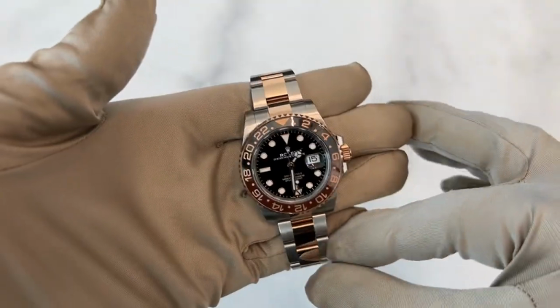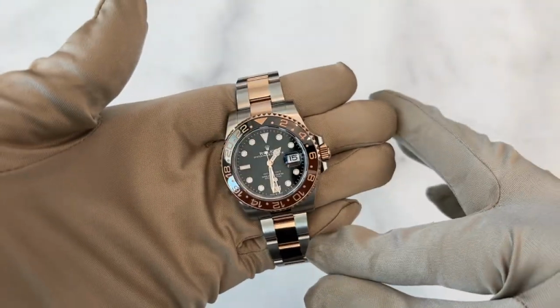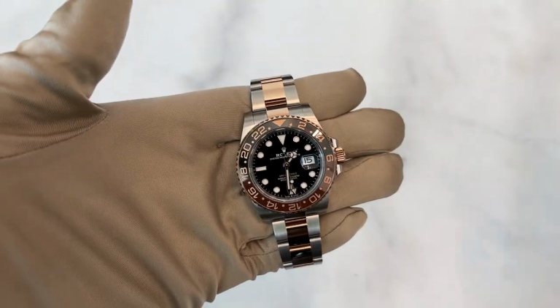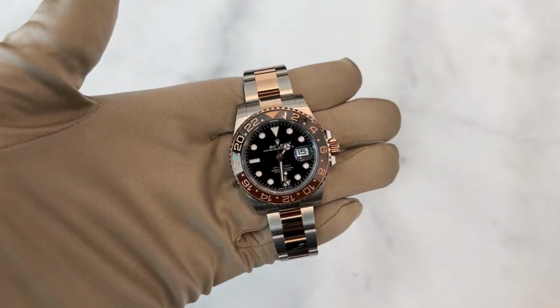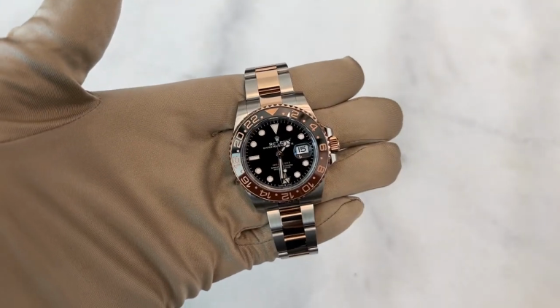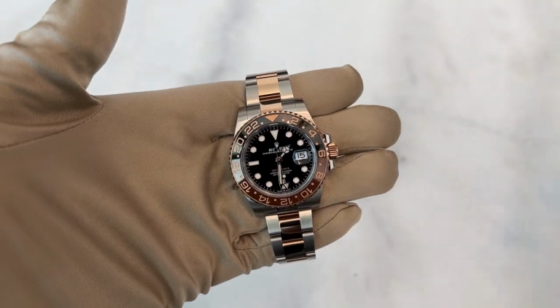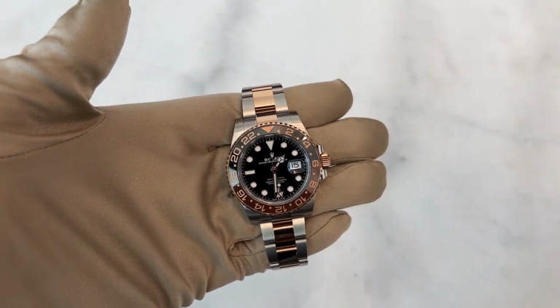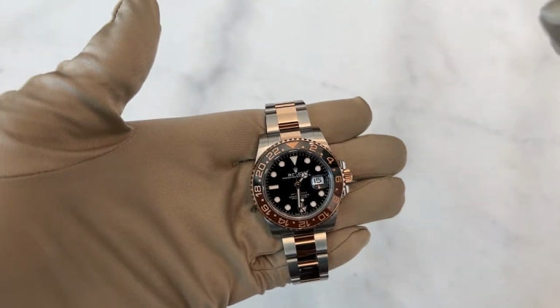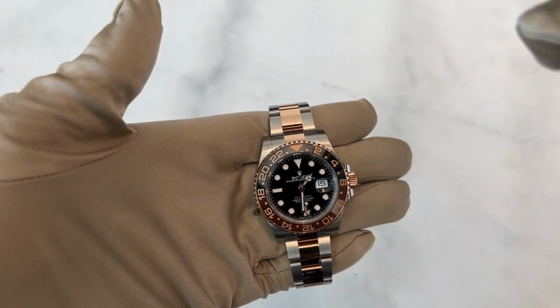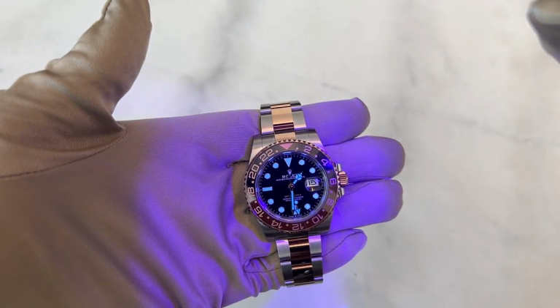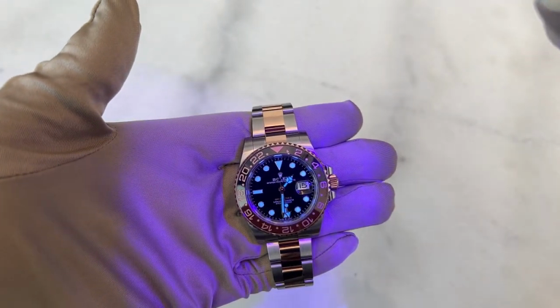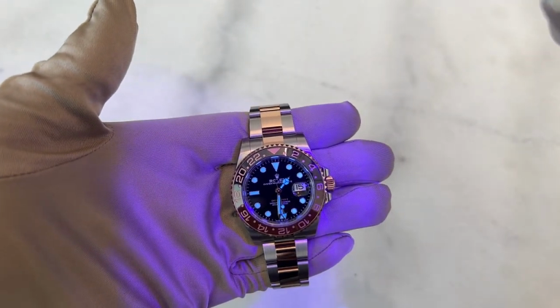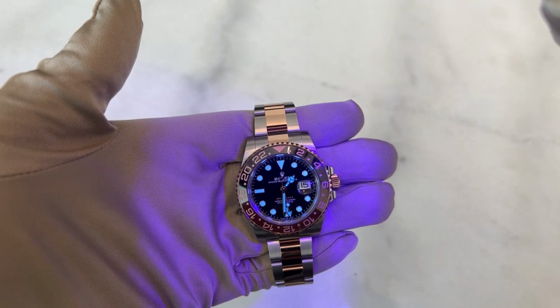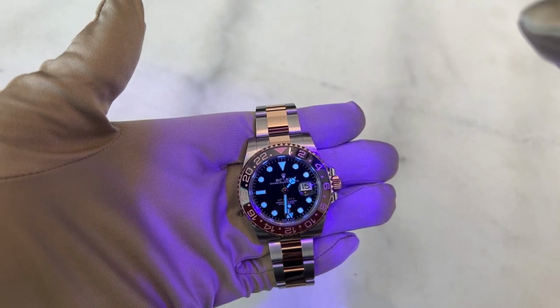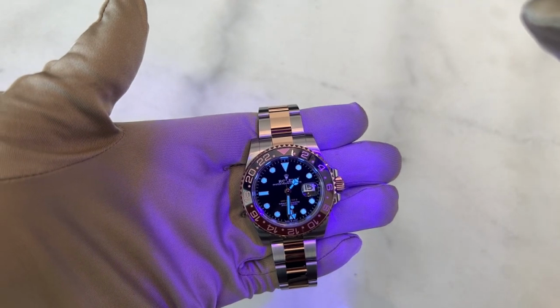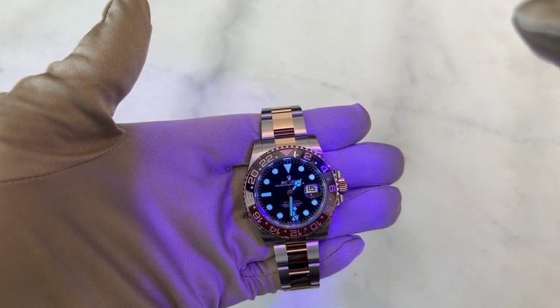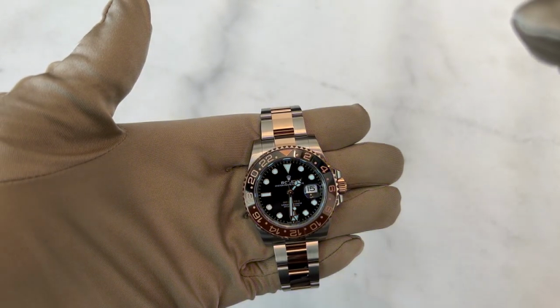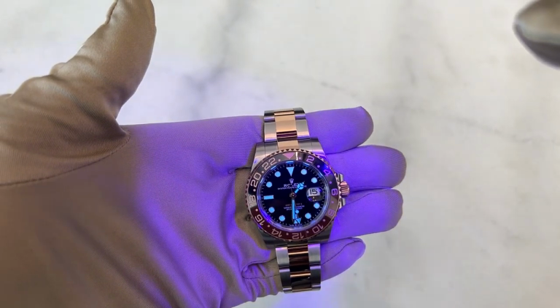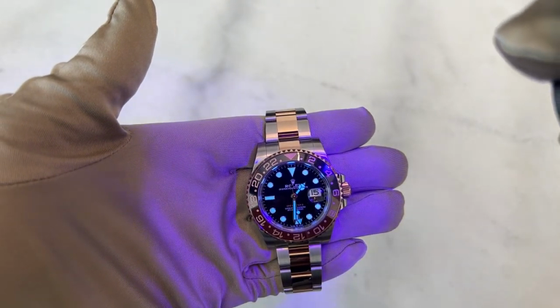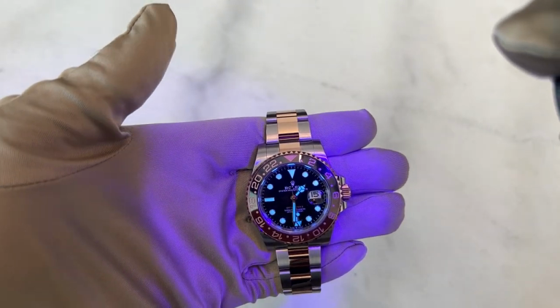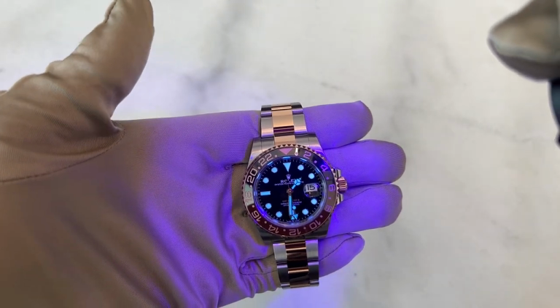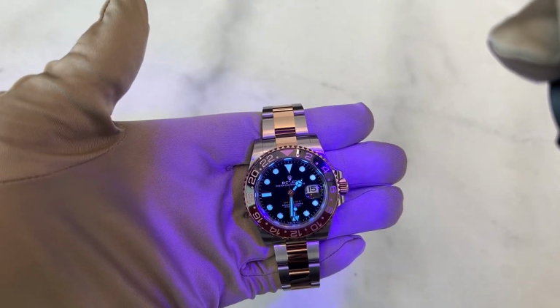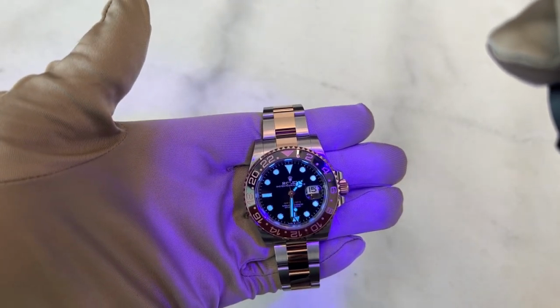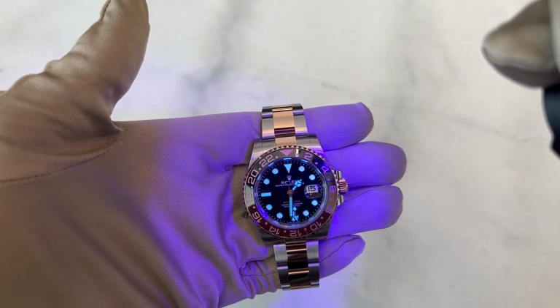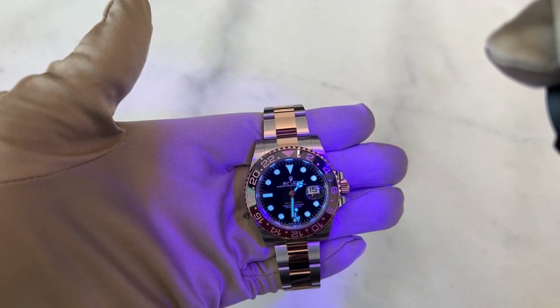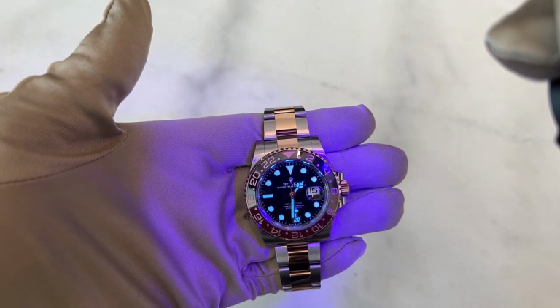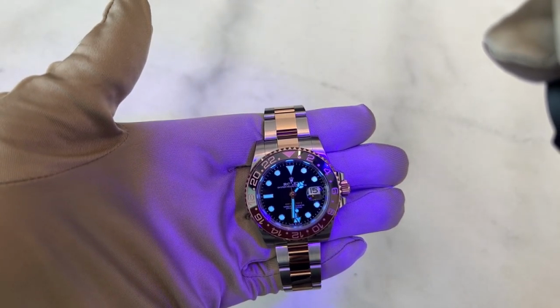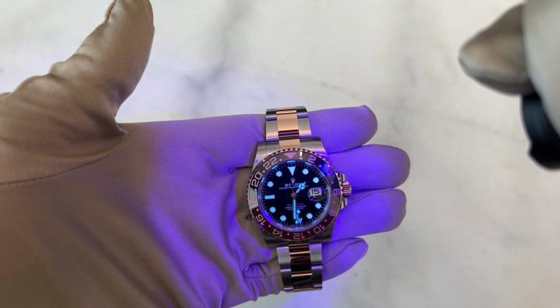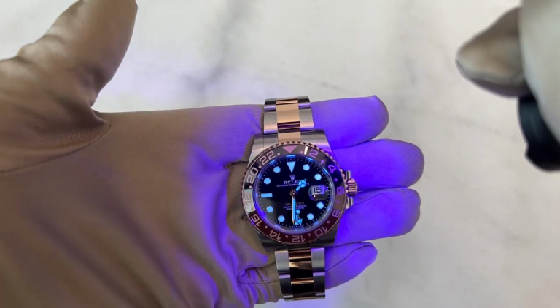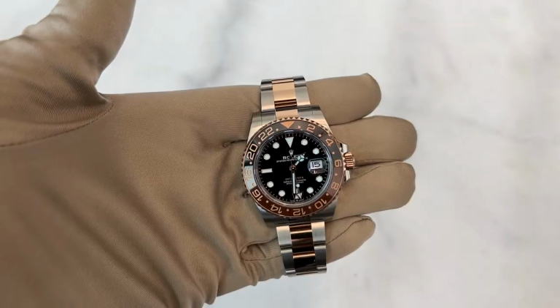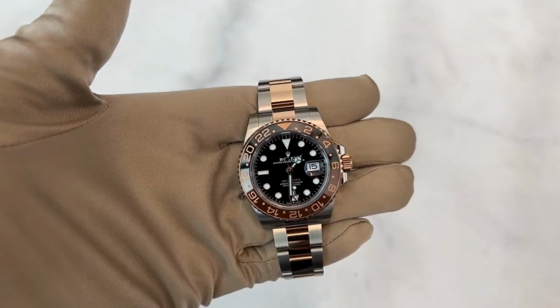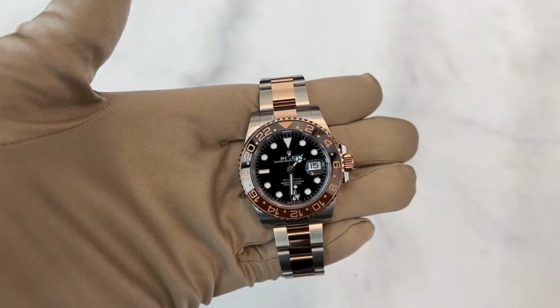Some features about the watch: the markers are luminescent so under a black light you can see them. You also have that beautiful hour hand, which is a Mercedes hand, and you also have the date.